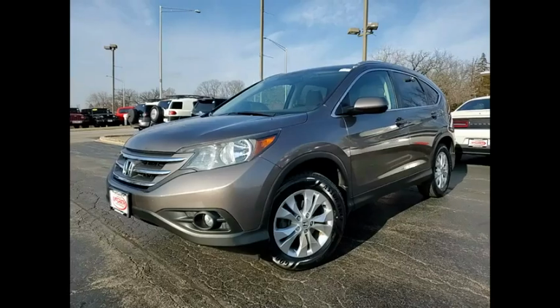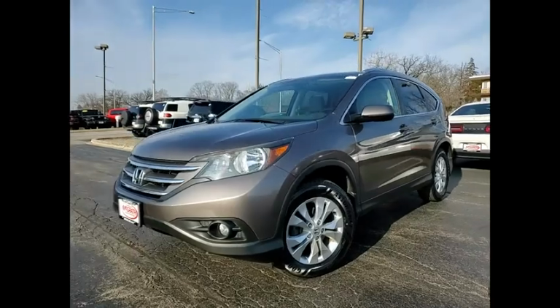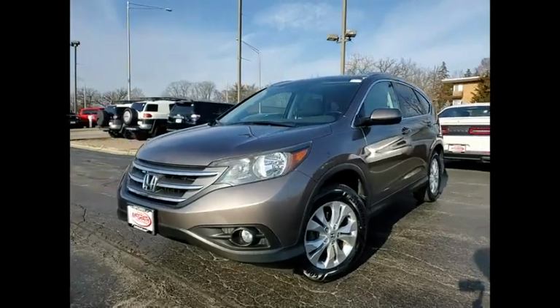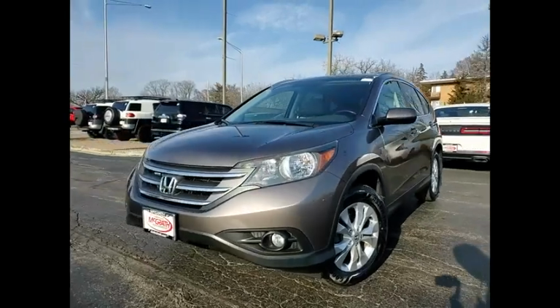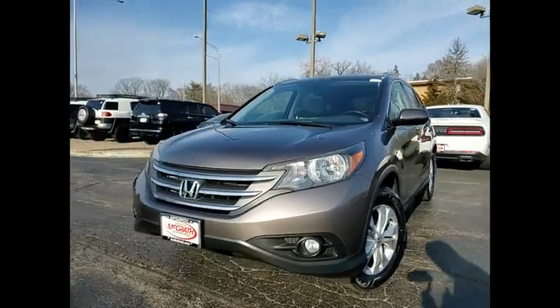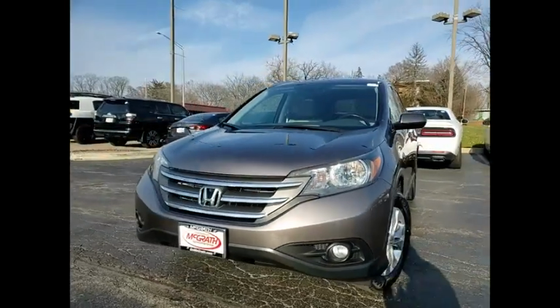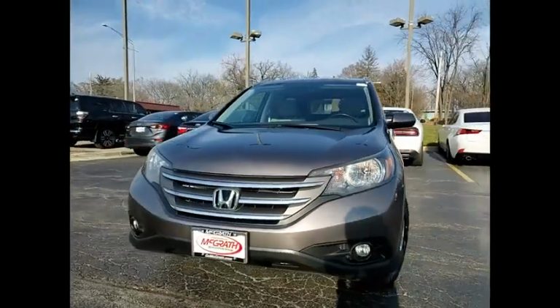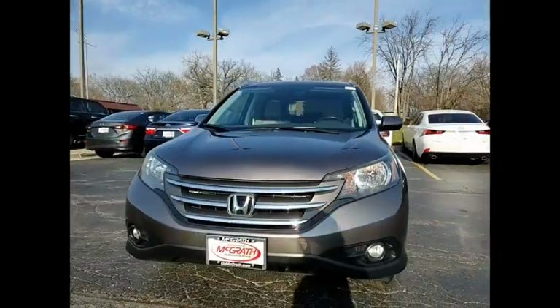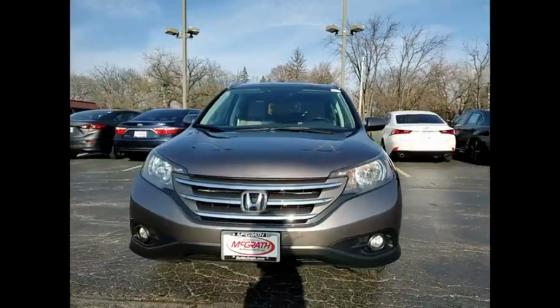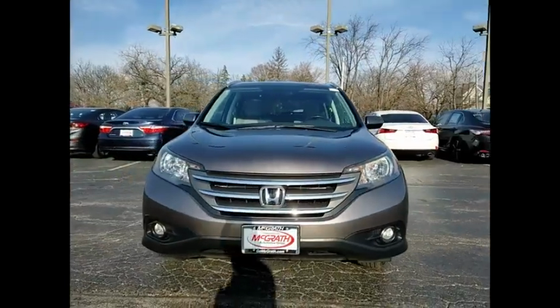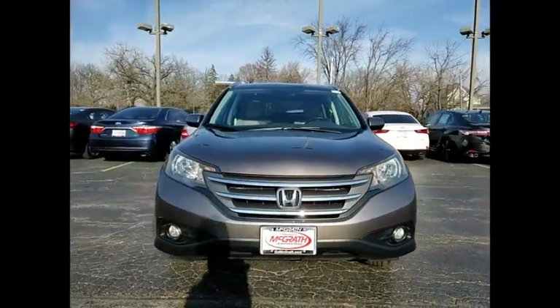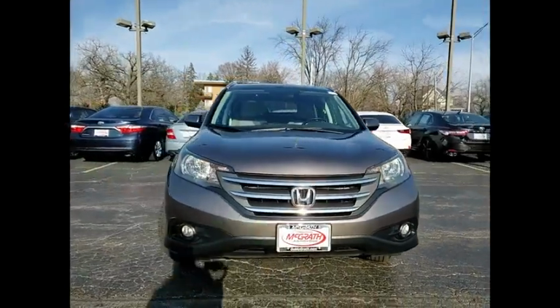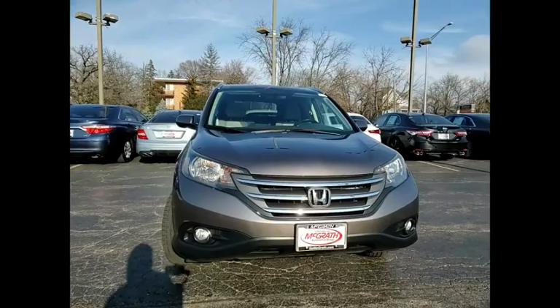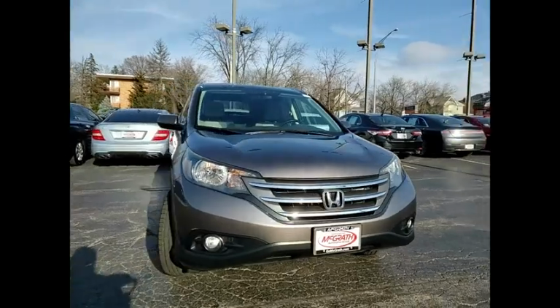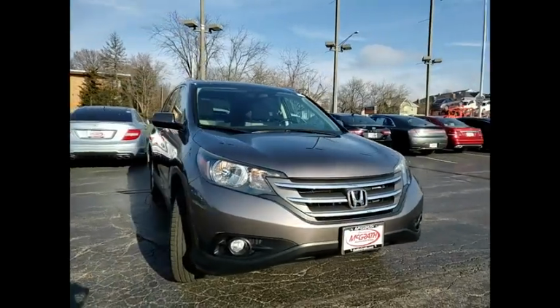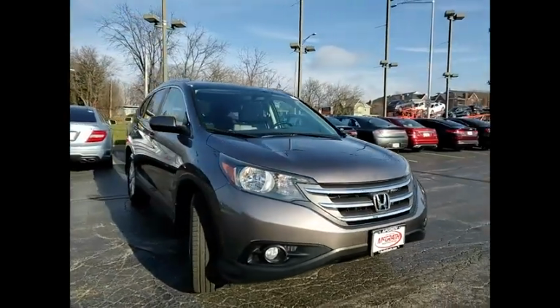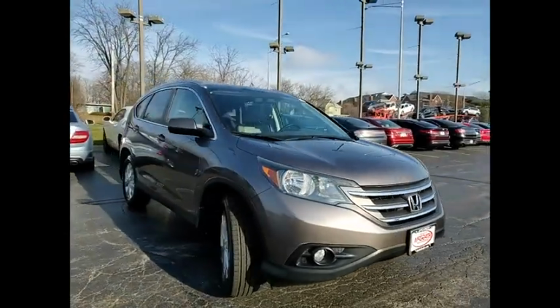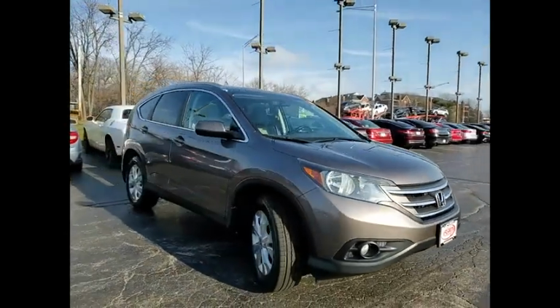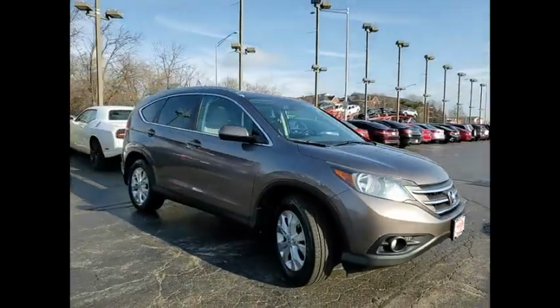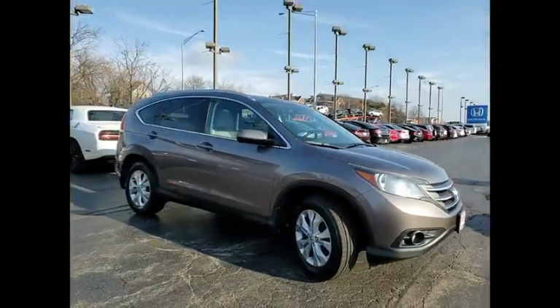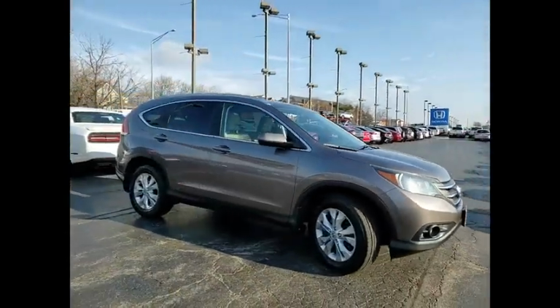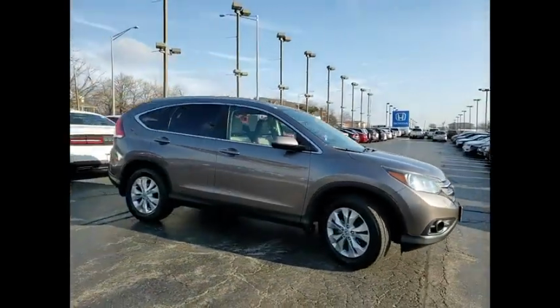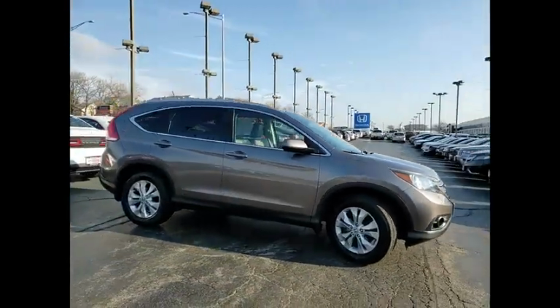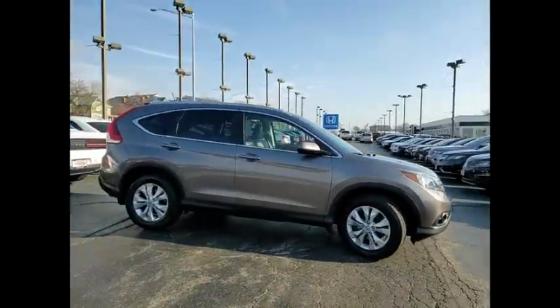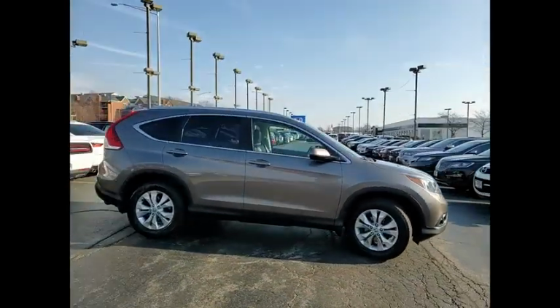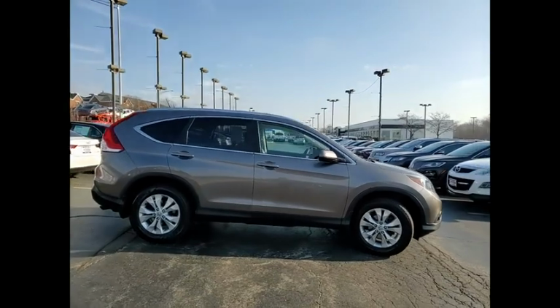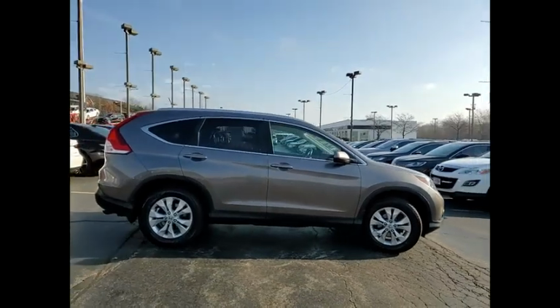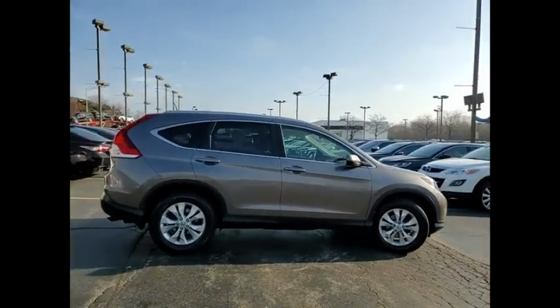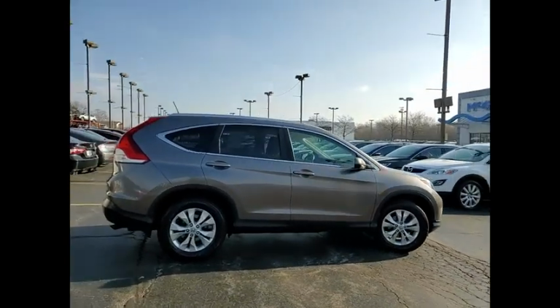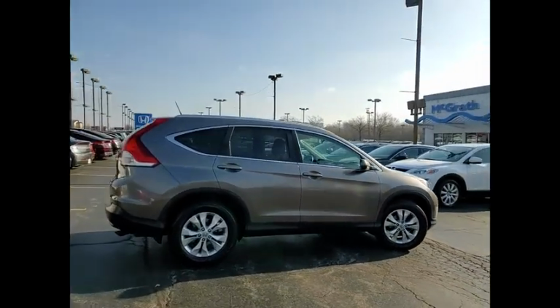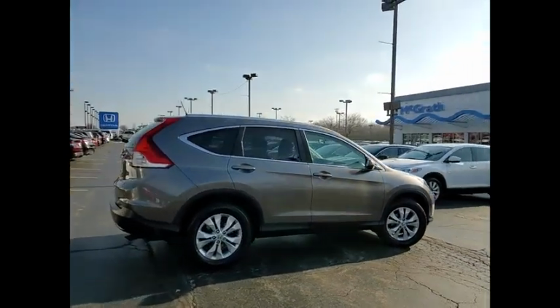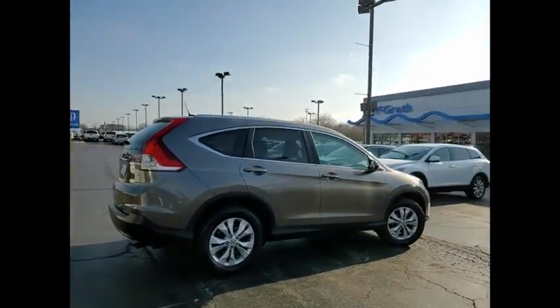Looking for the right vehicle? Check out the 2014 CR-V — a top recommended vehicle because of its car-like driving manners, good value, cool technology, and comfy interior.